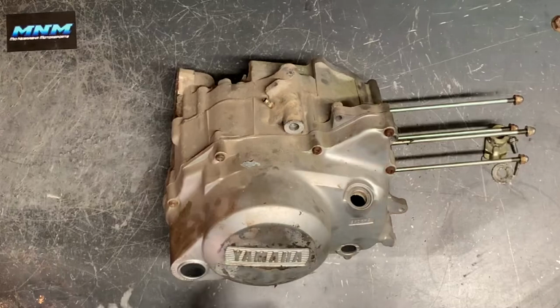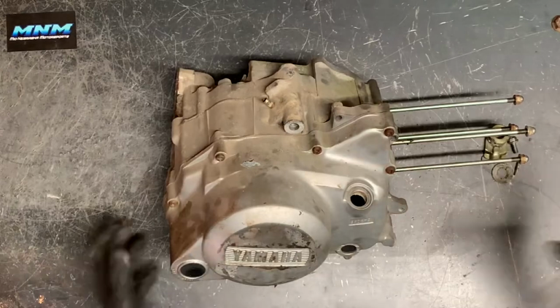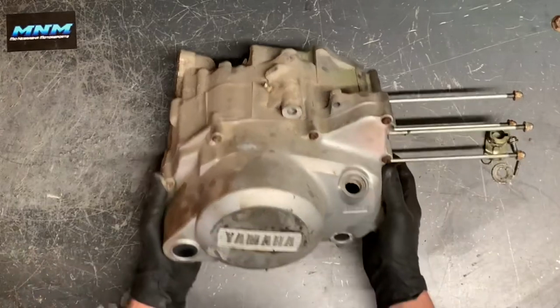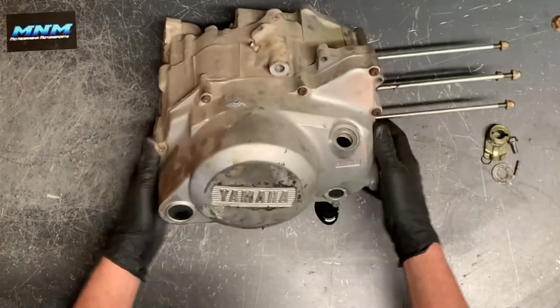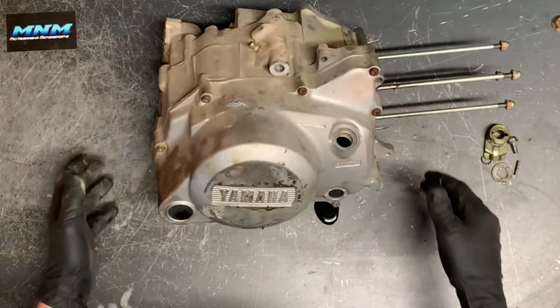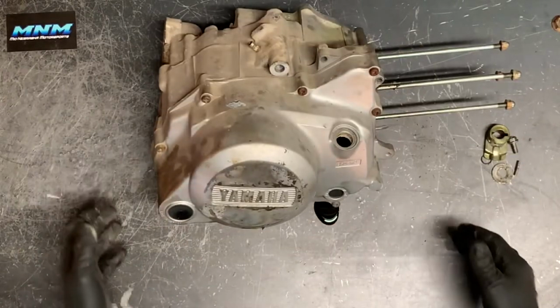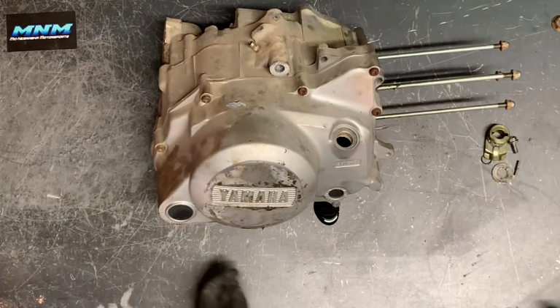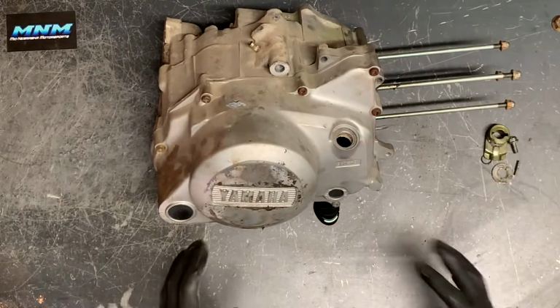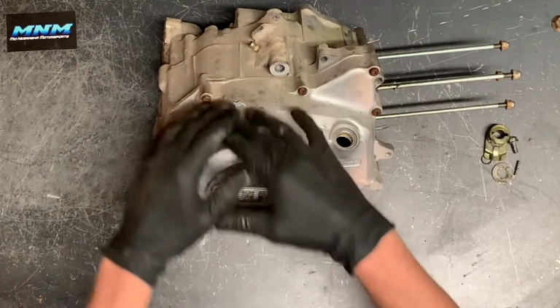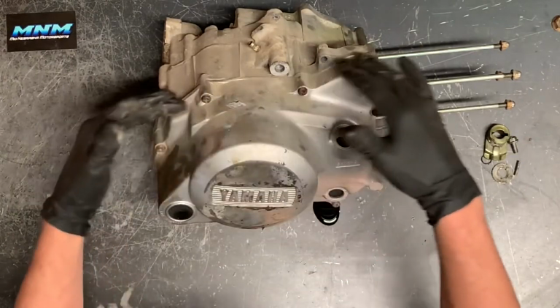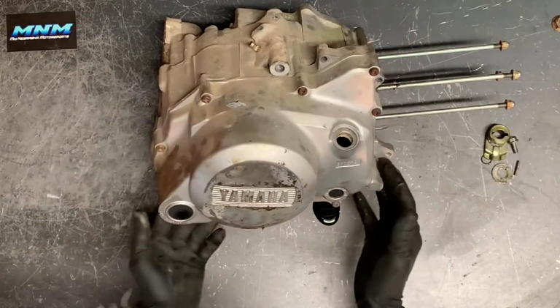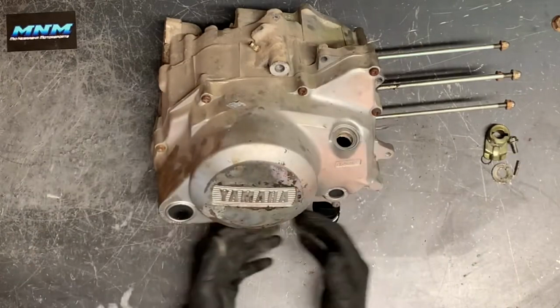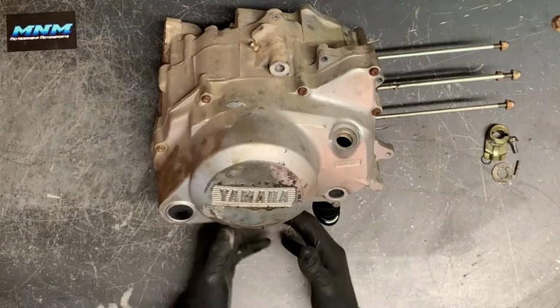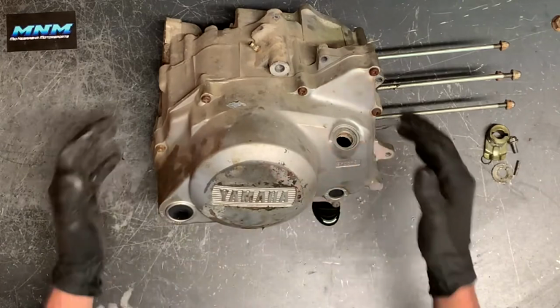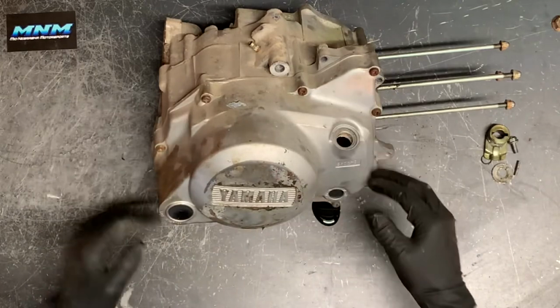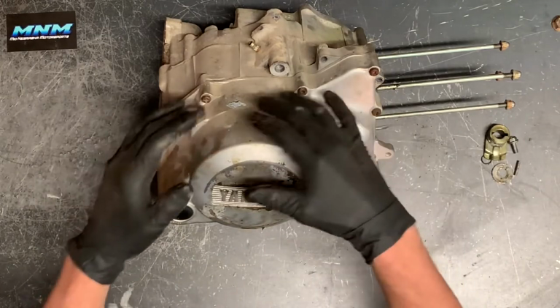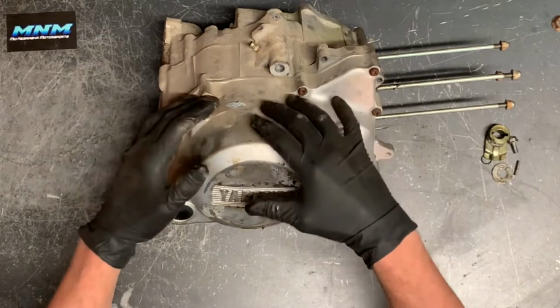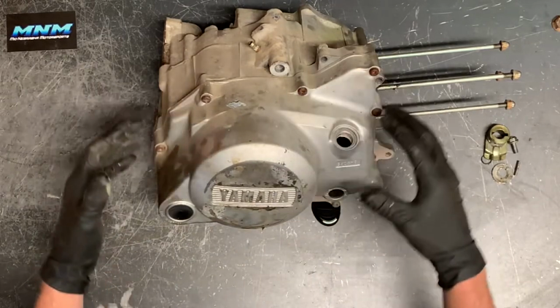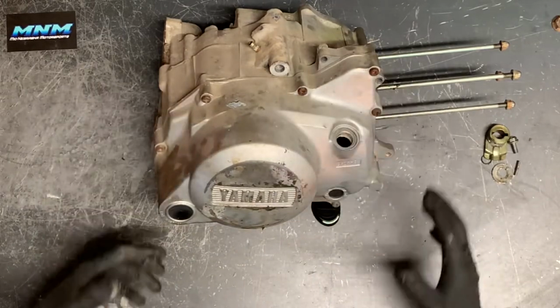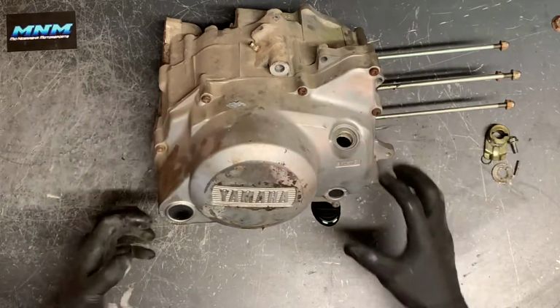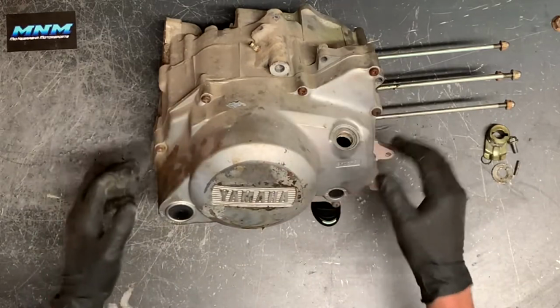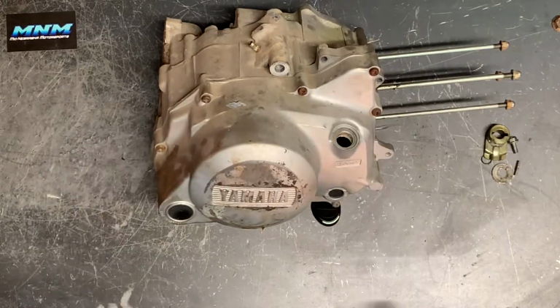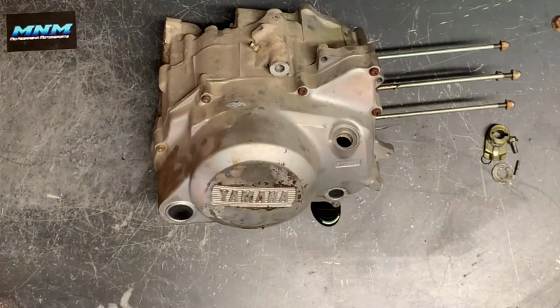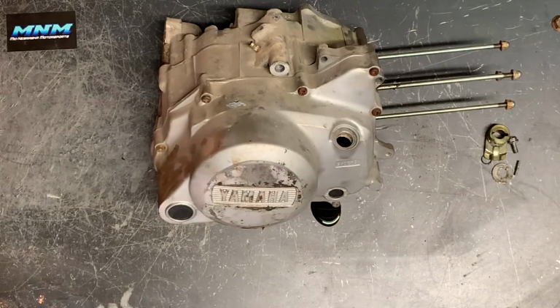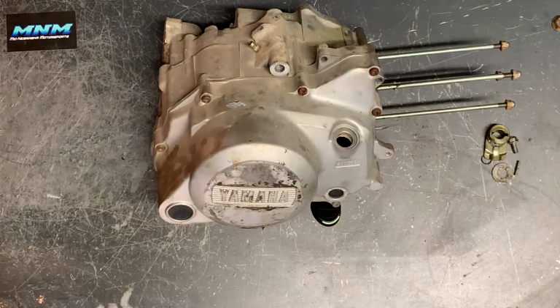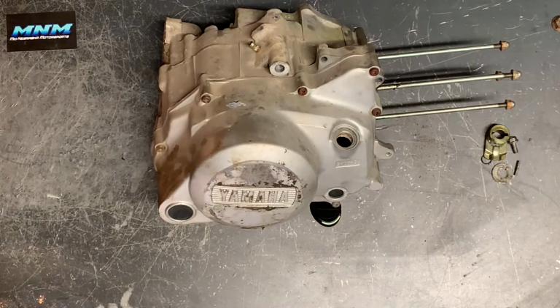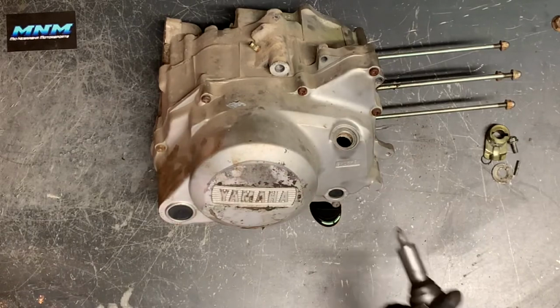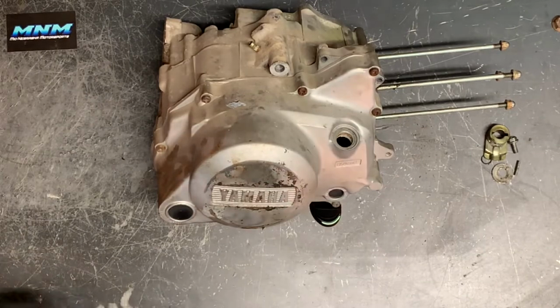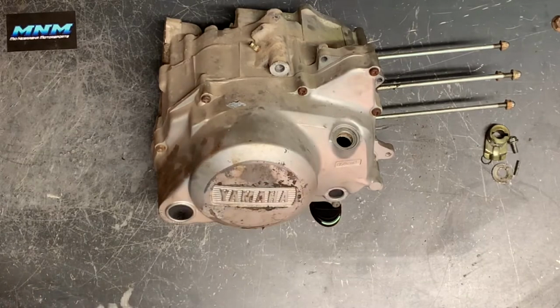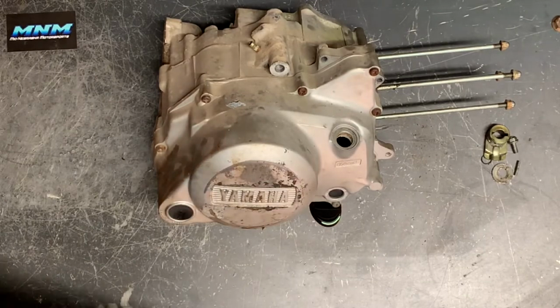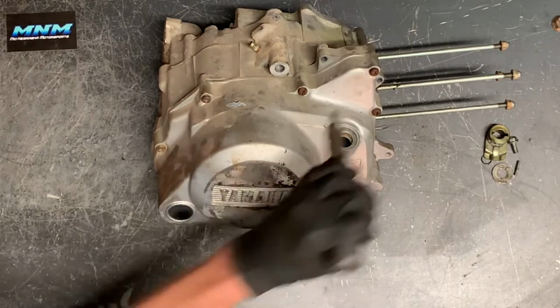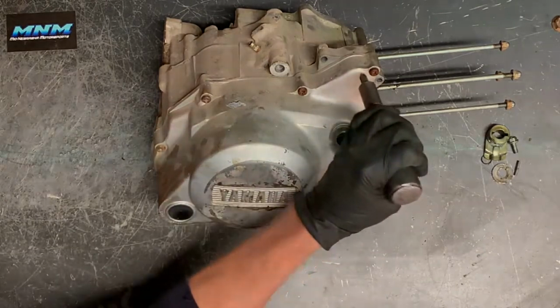We've got our clutch cover here that we're going to remove. There are a handful of bolts around the outside of this, and I'm going to use my favorite tool here.